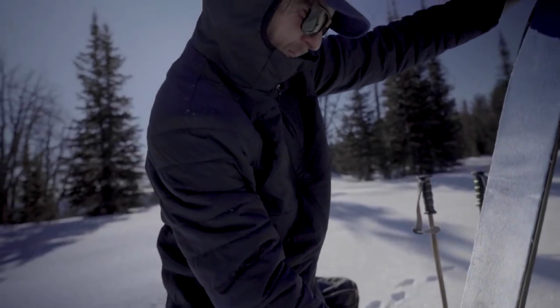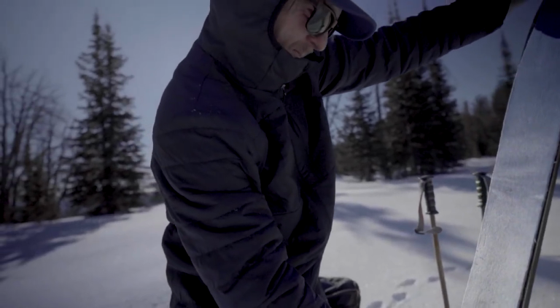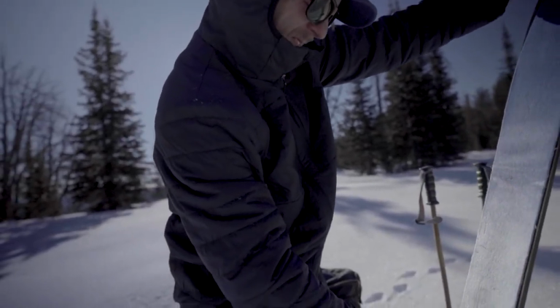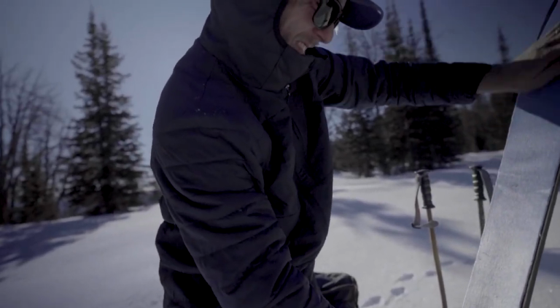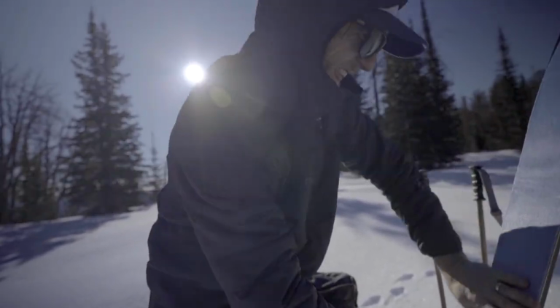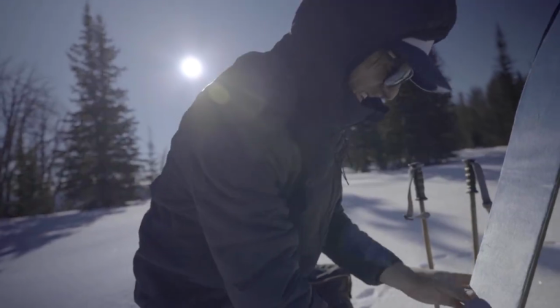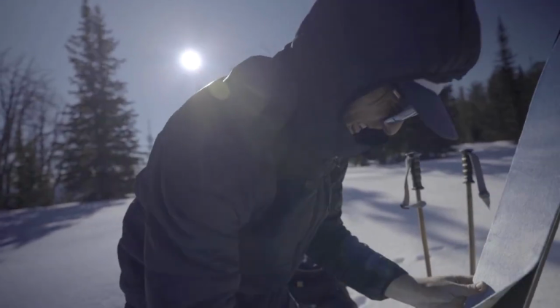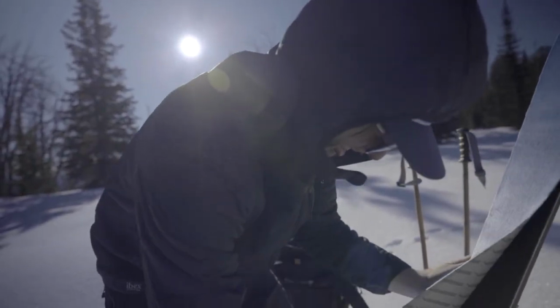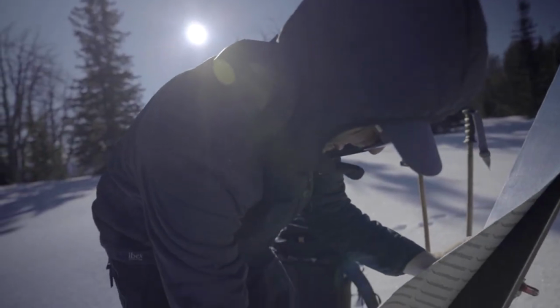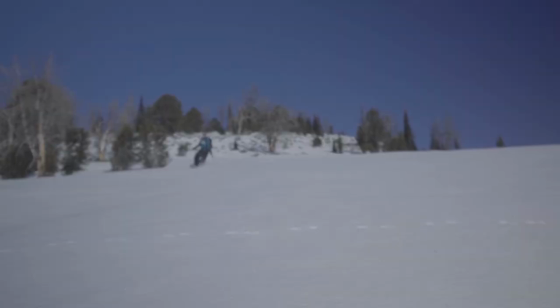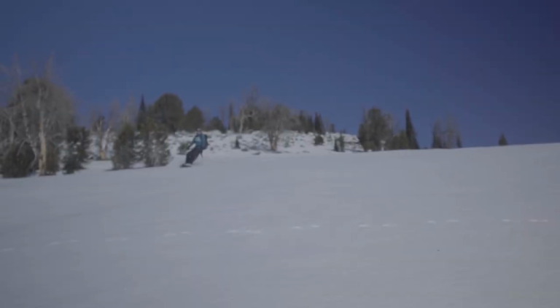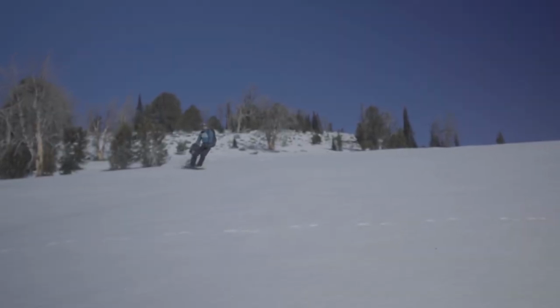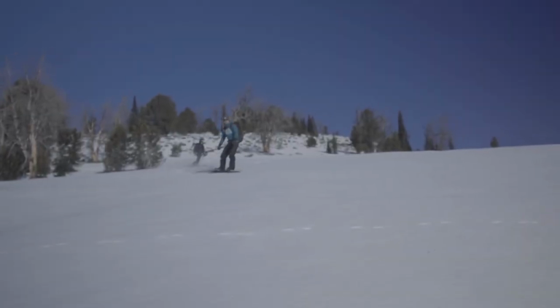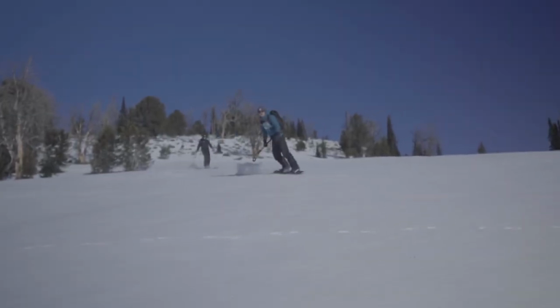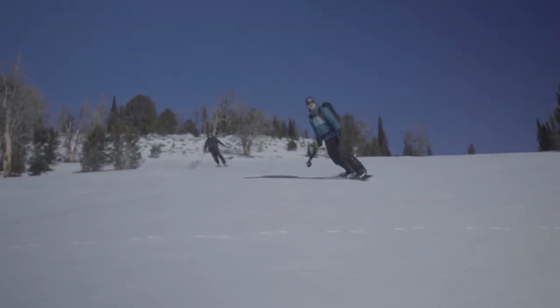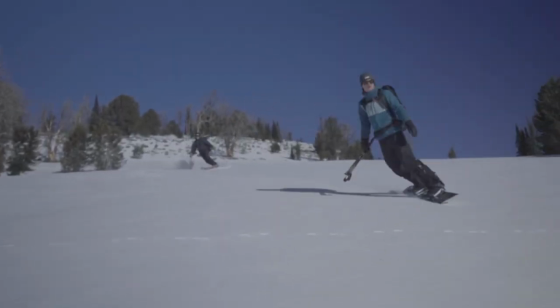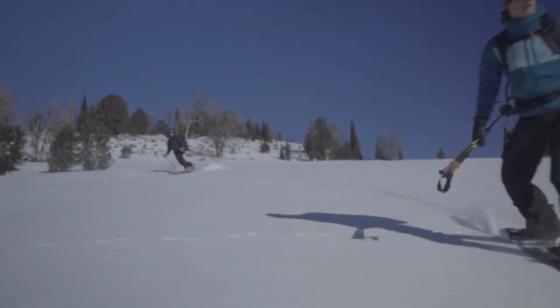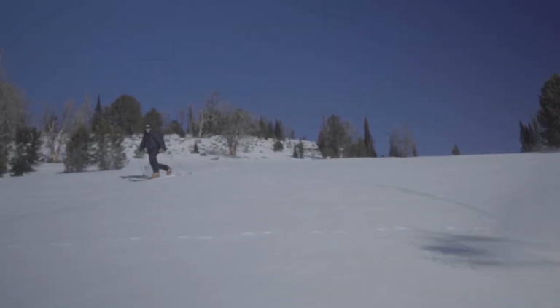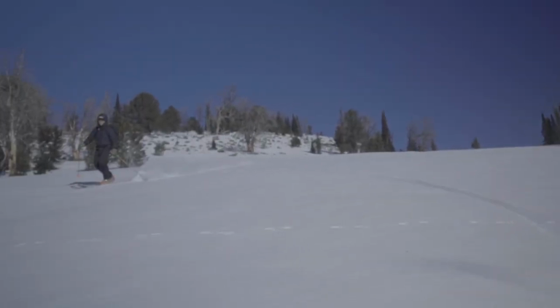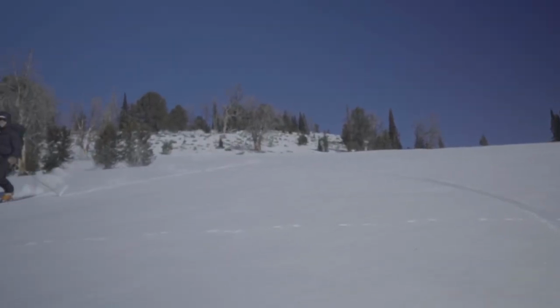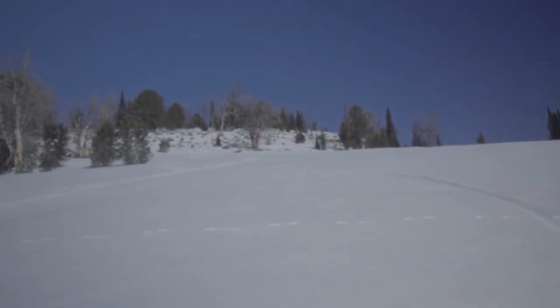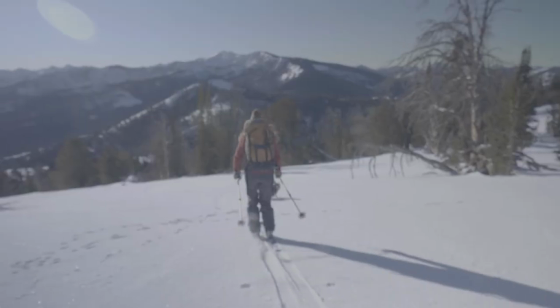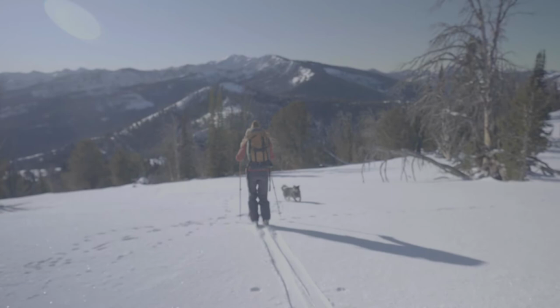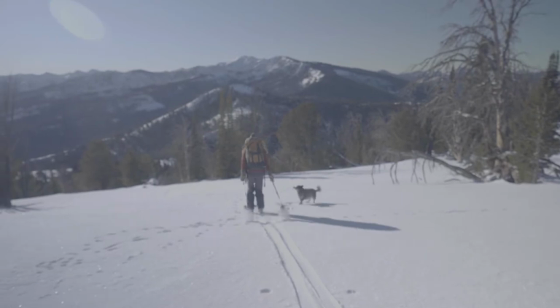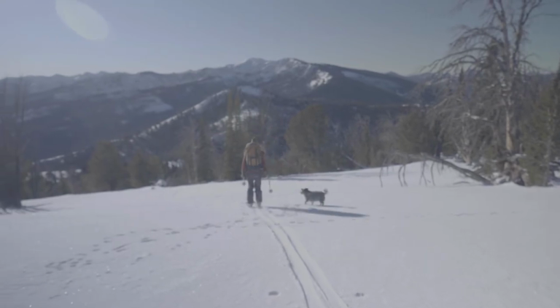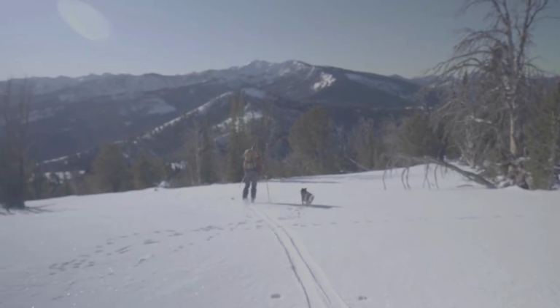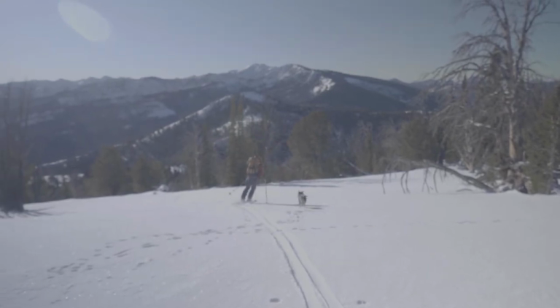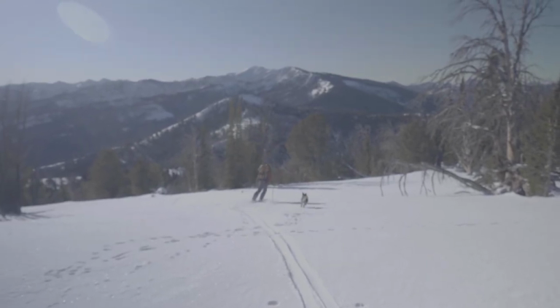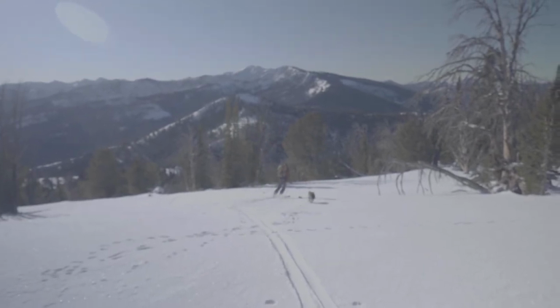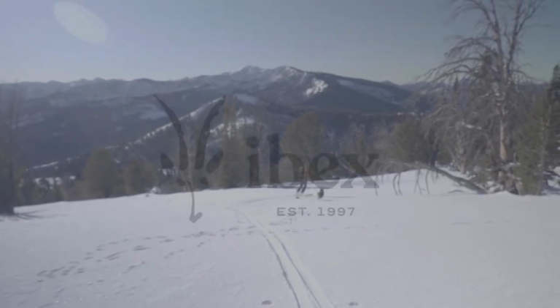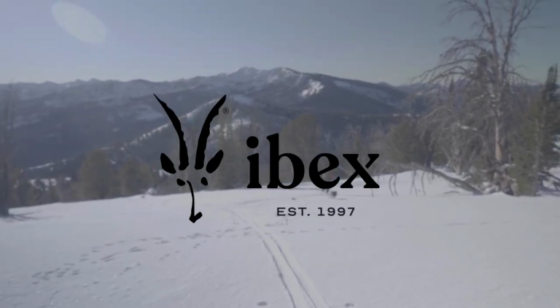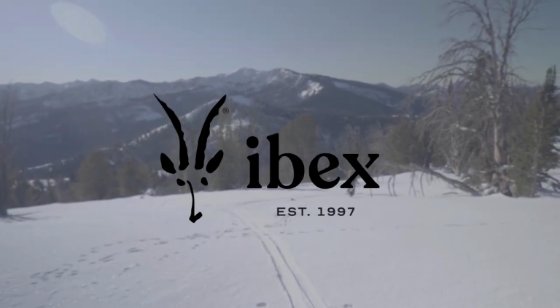Whether on a climbing trip in the summer, traveling the globe, or wrapping up your favorite ski tour, this is the jacket you will reach for time and time again. IBEX products will take you from city to slope.